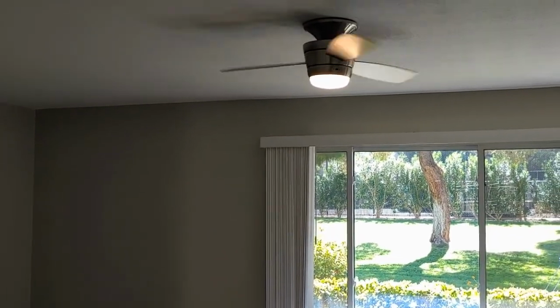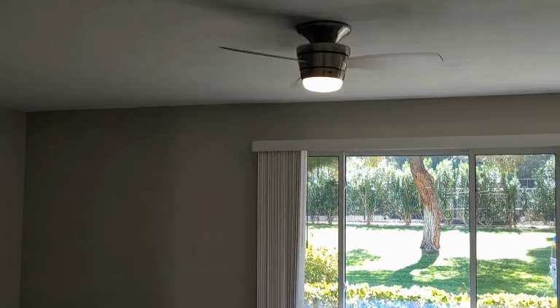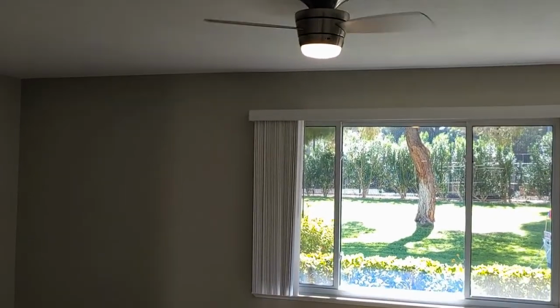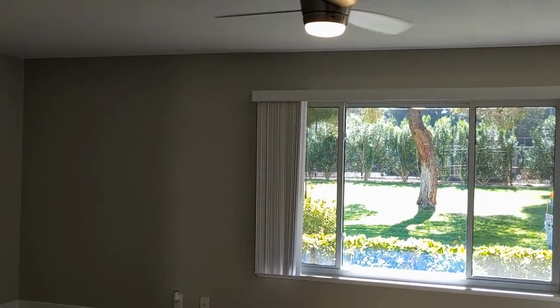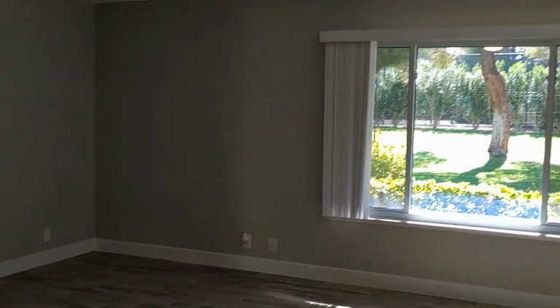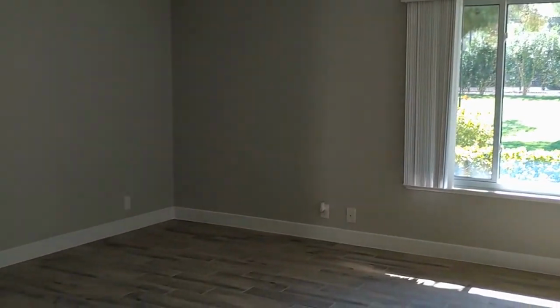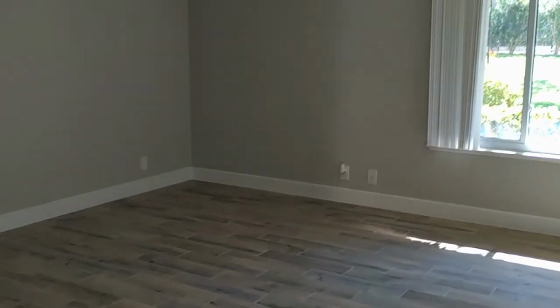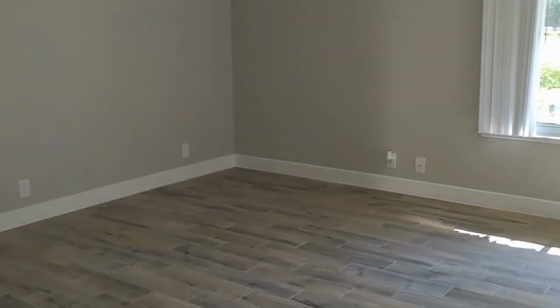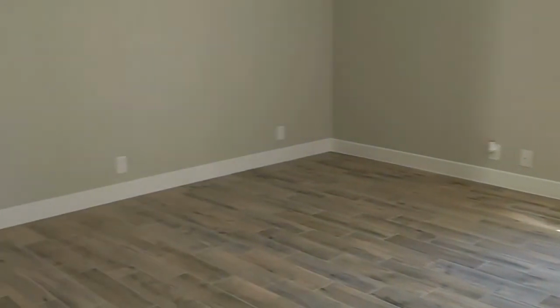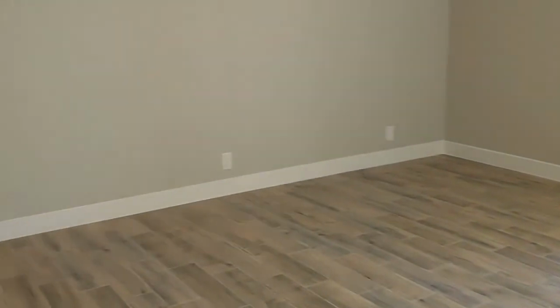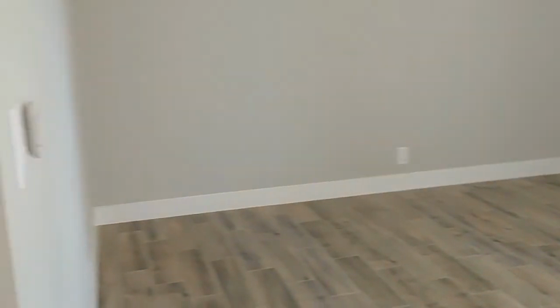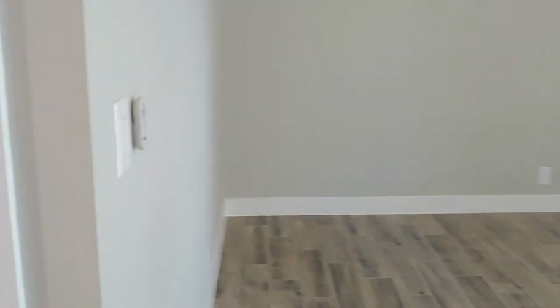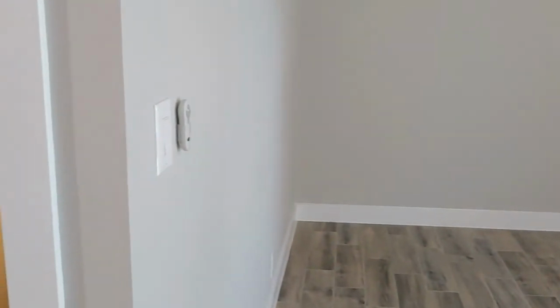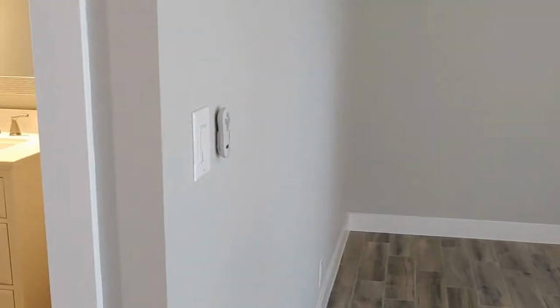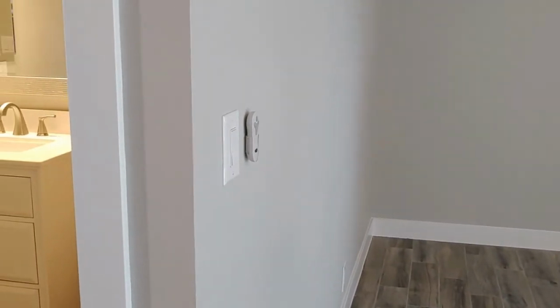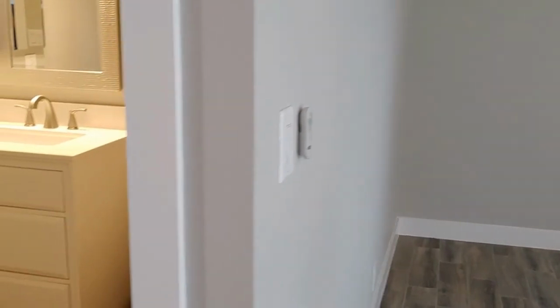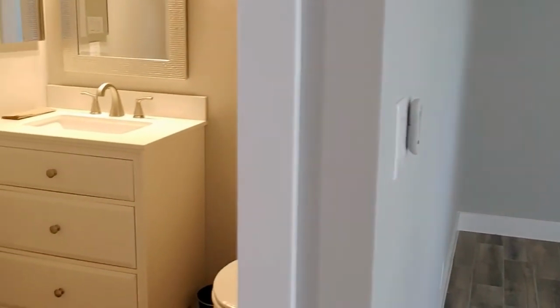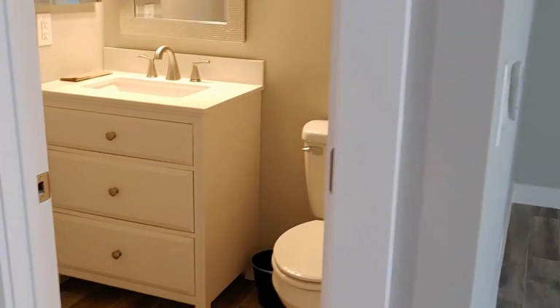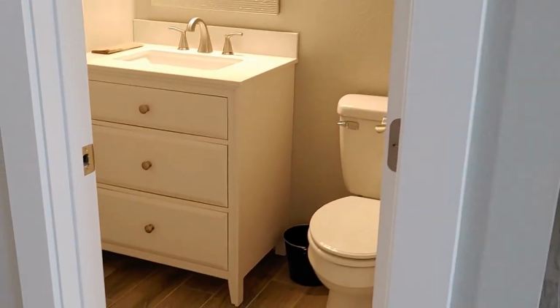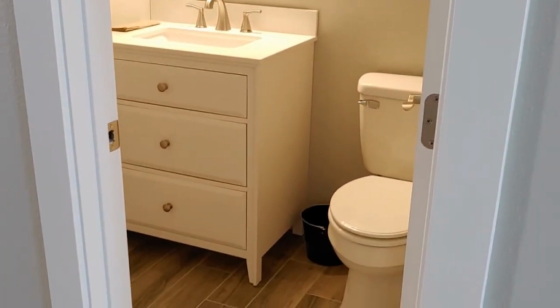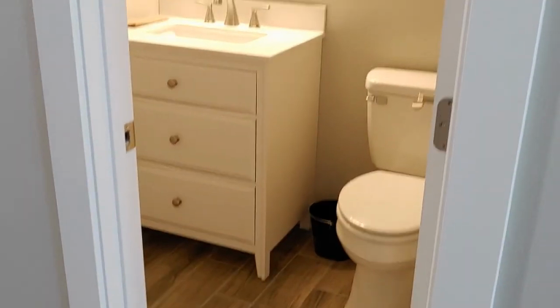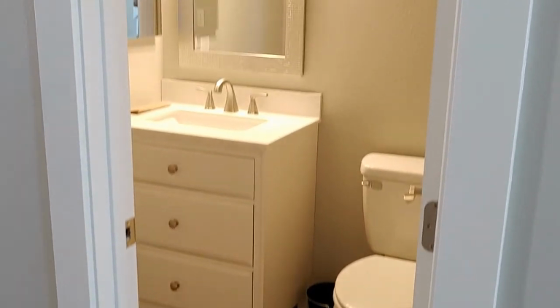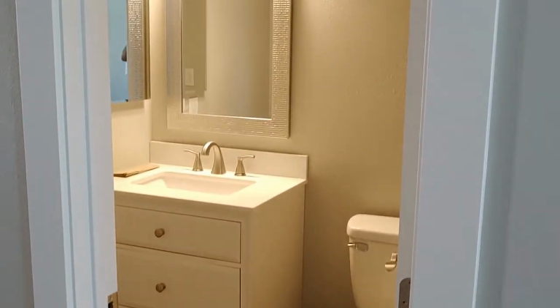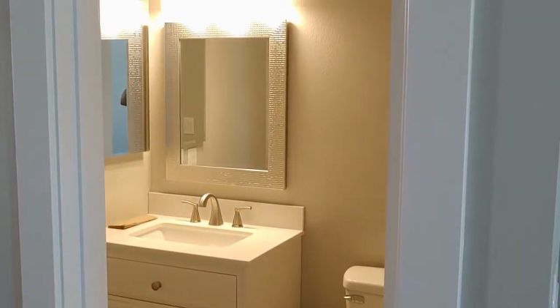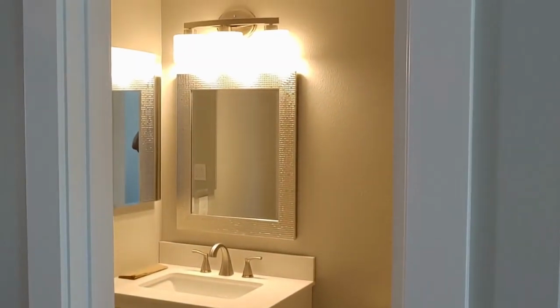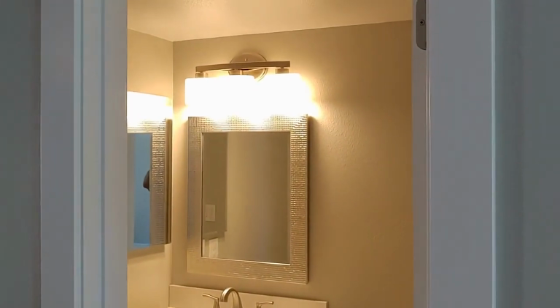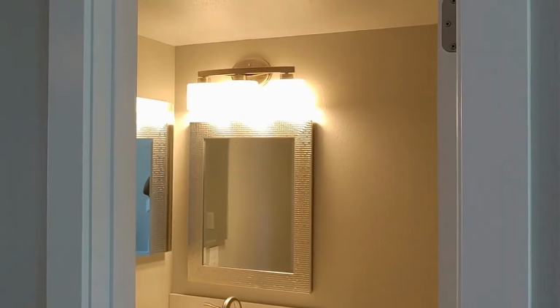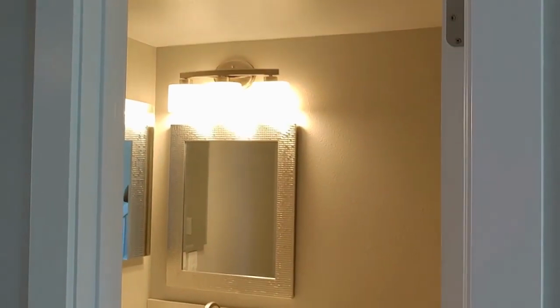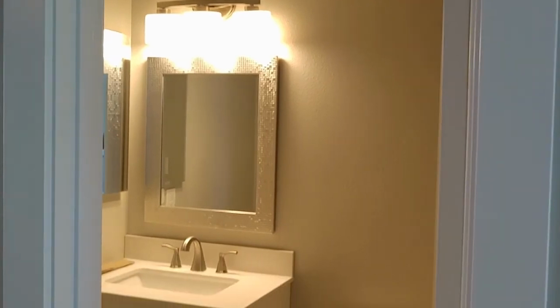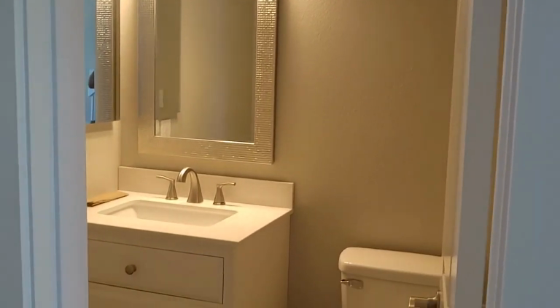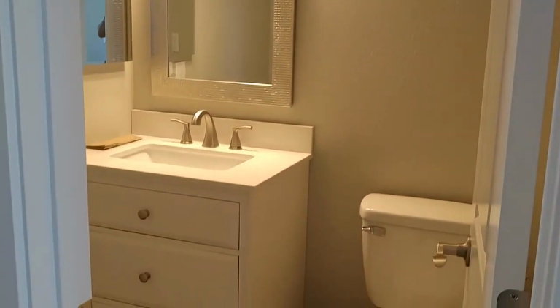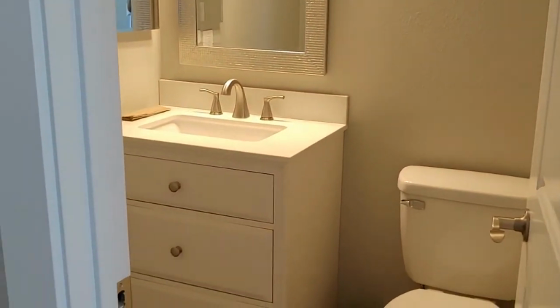All brand new fans with remote controls throughout. The bathrooms have been completely redone — mirrors, lights, ceilings, and cabinets.